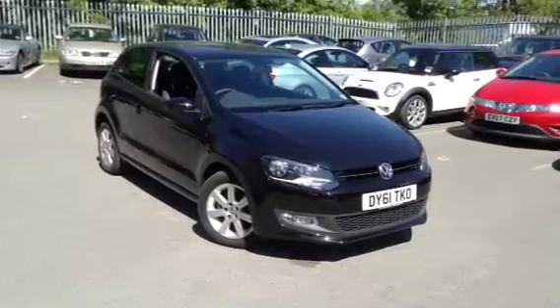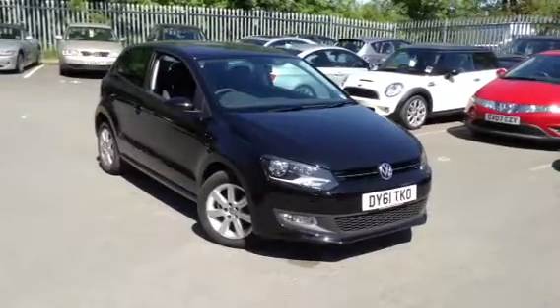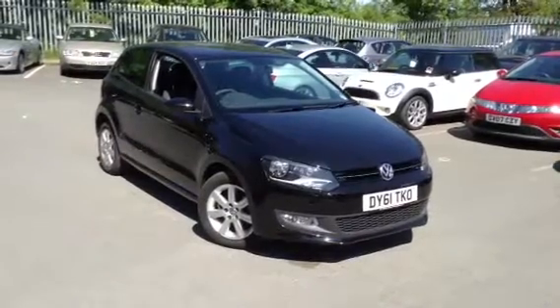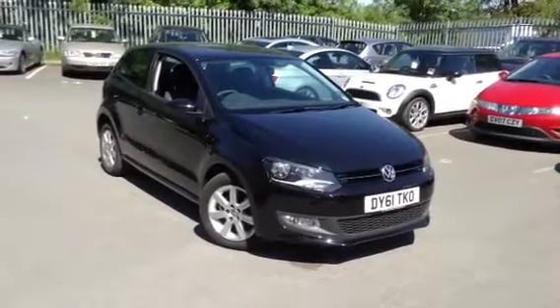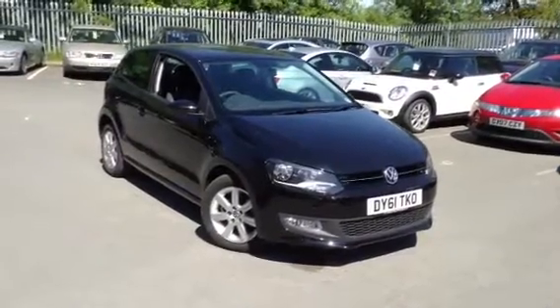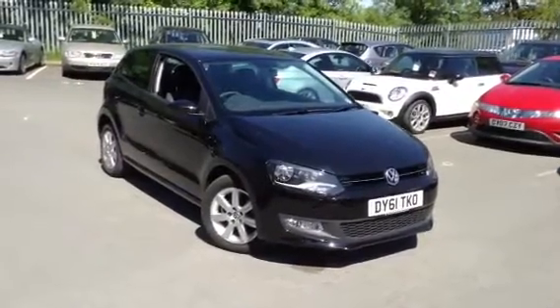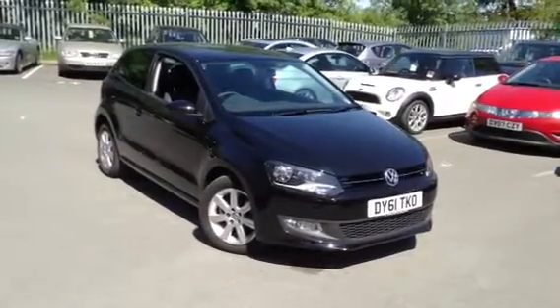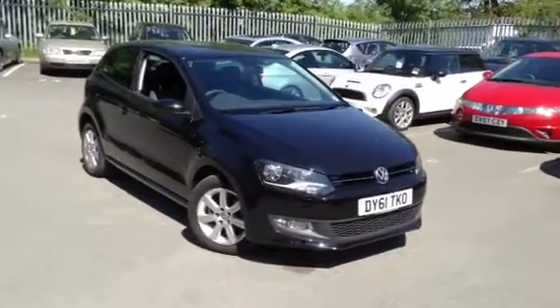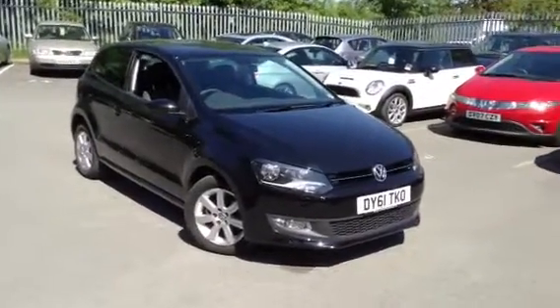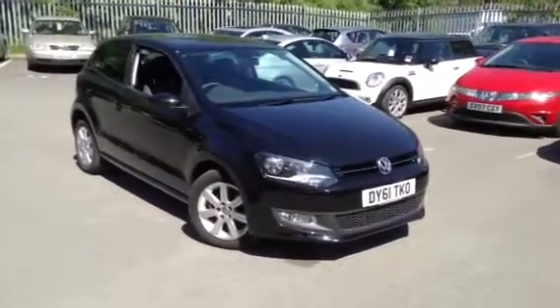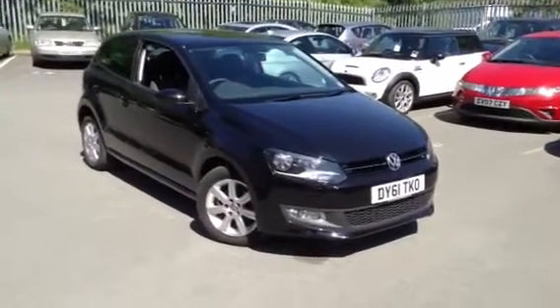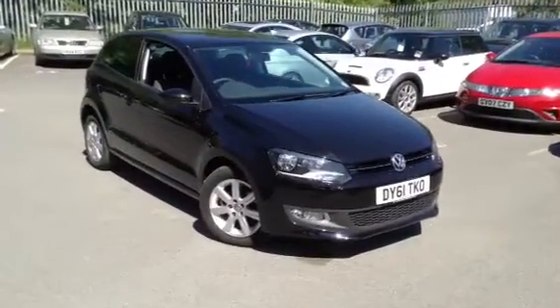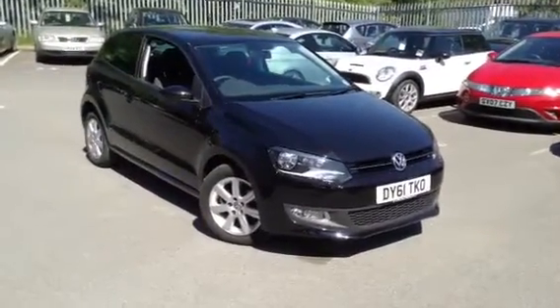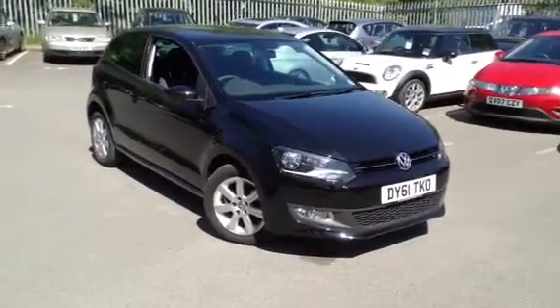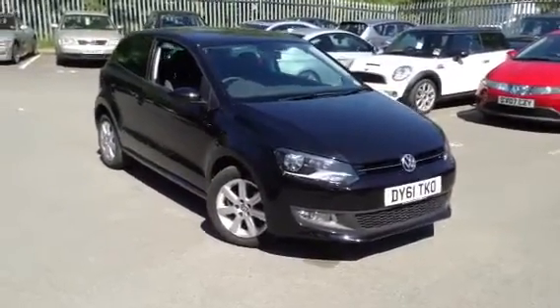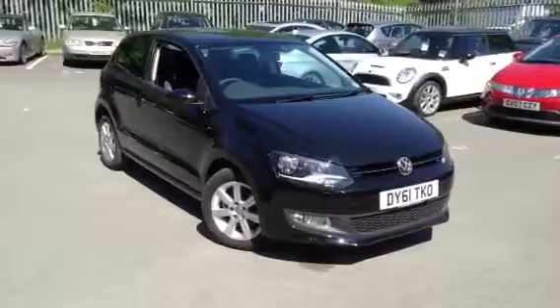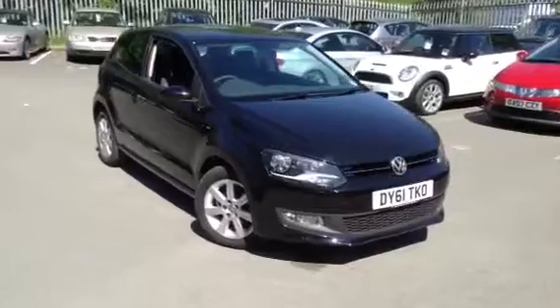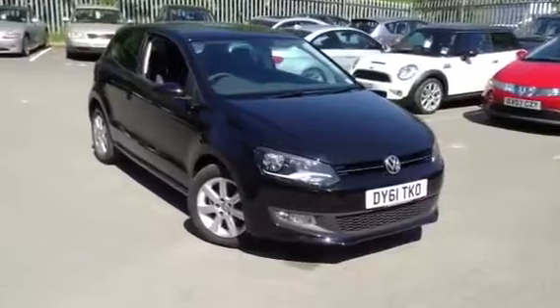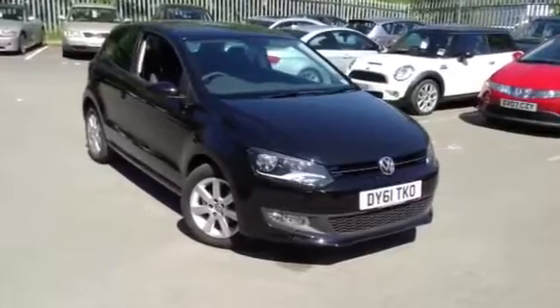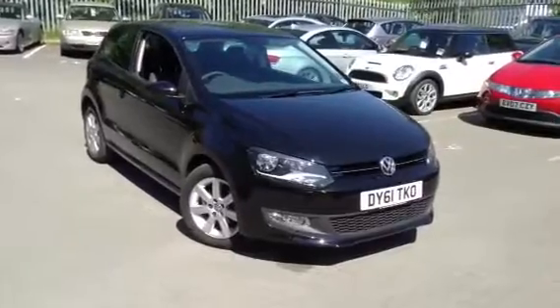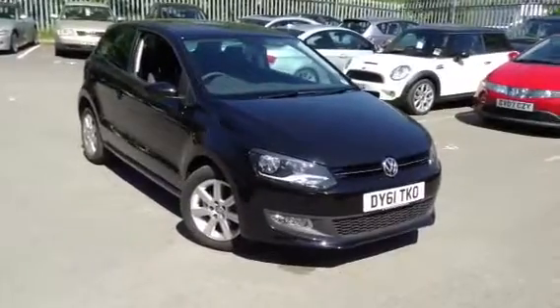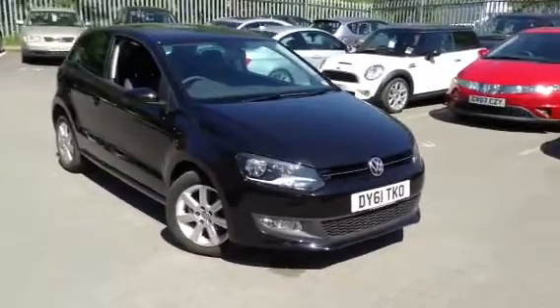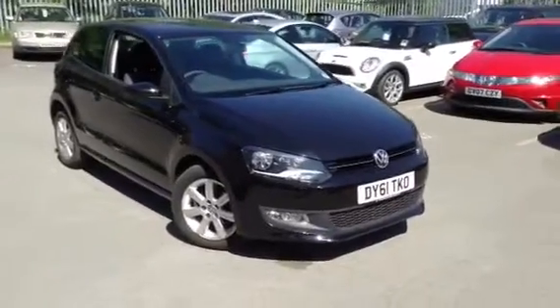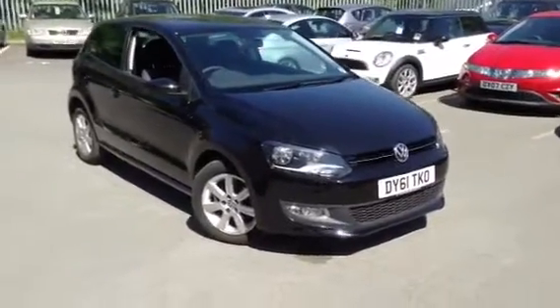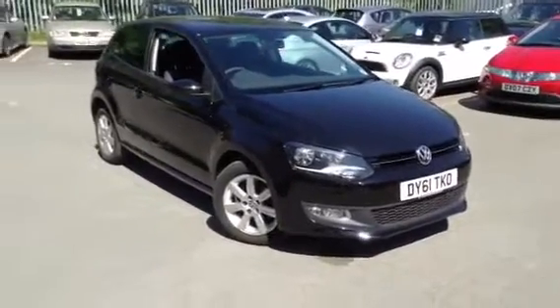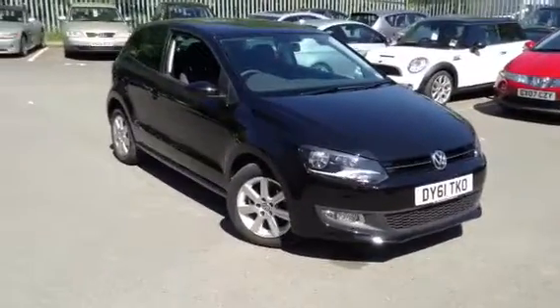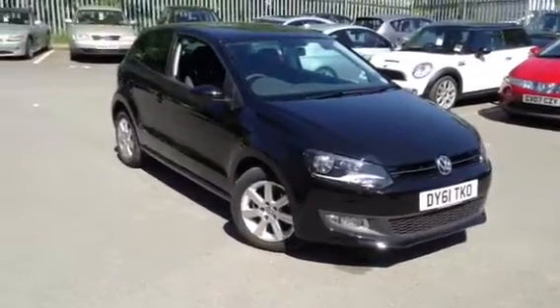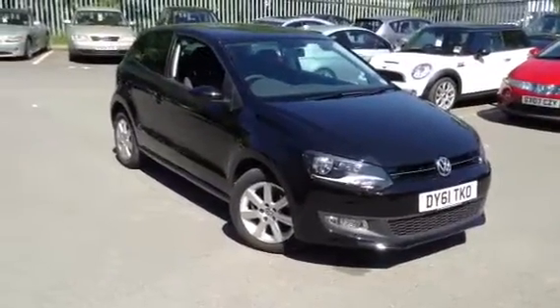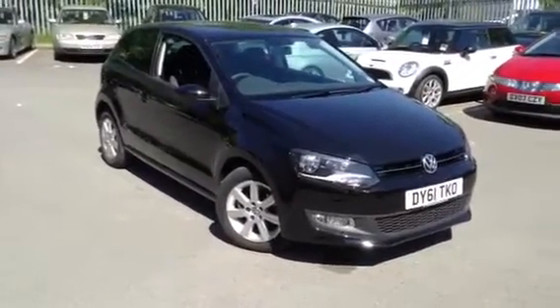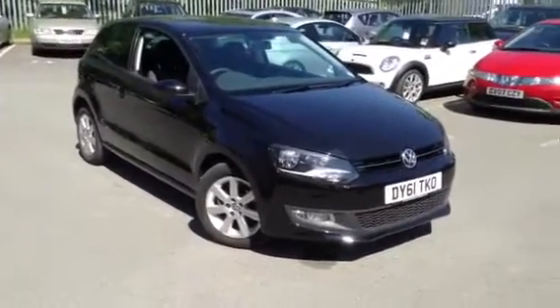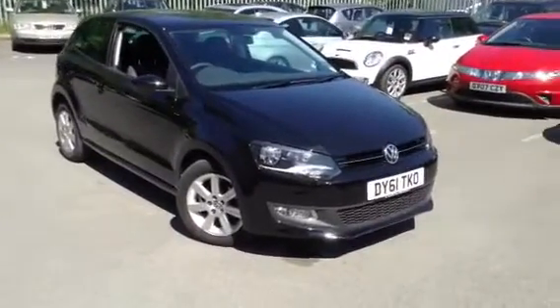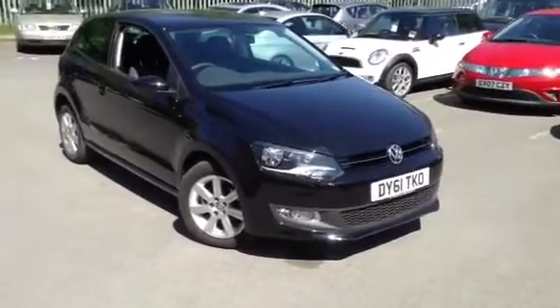Here we have a 2011 Volkswagen Polo Match 60 in black. The car is absolutely spotless, under very low miles — it's pretty much new.